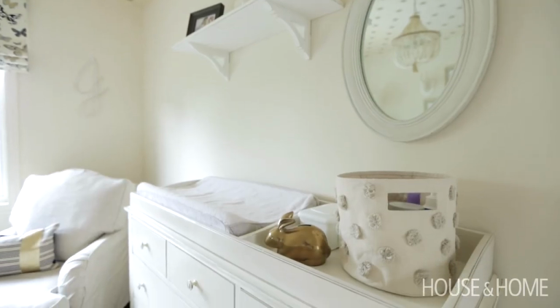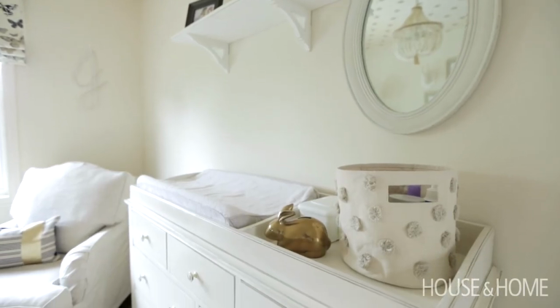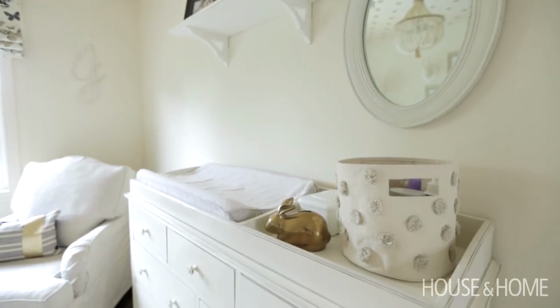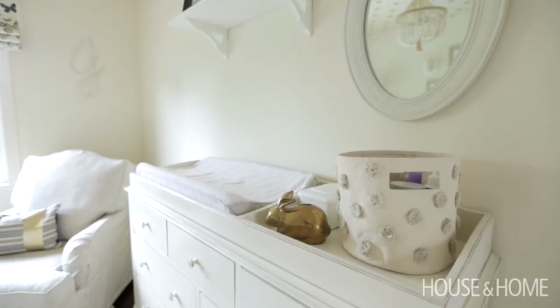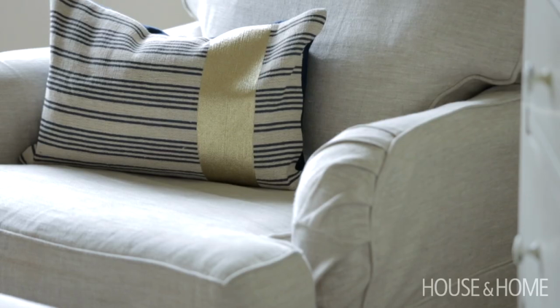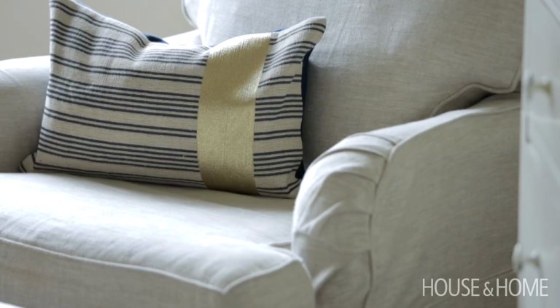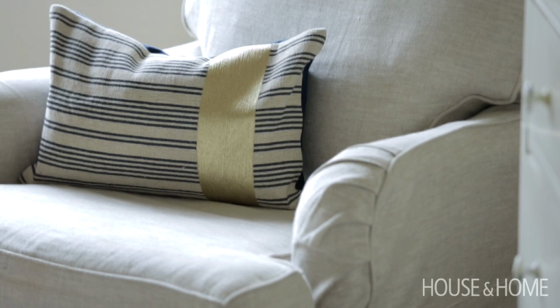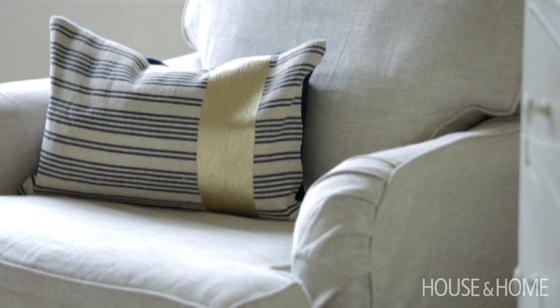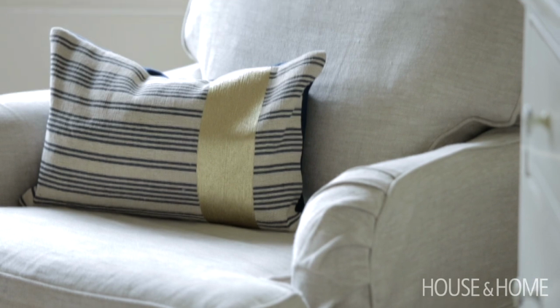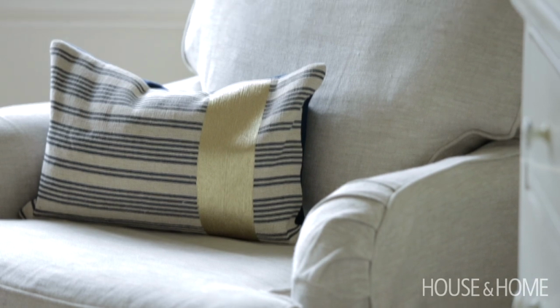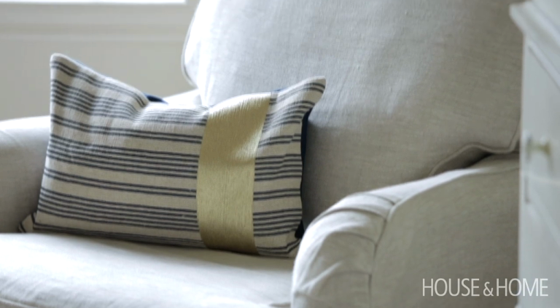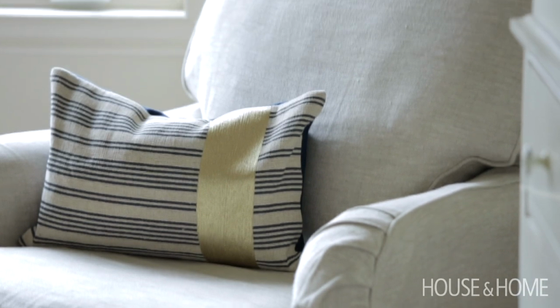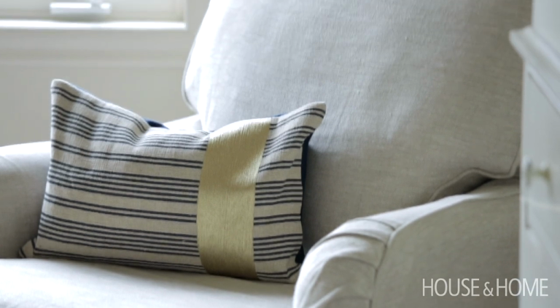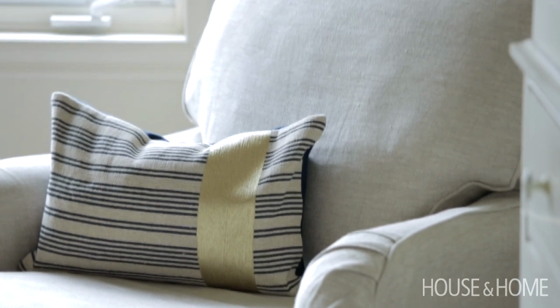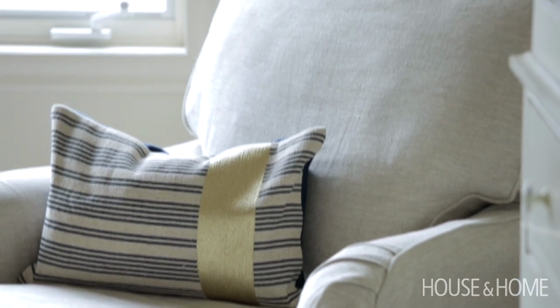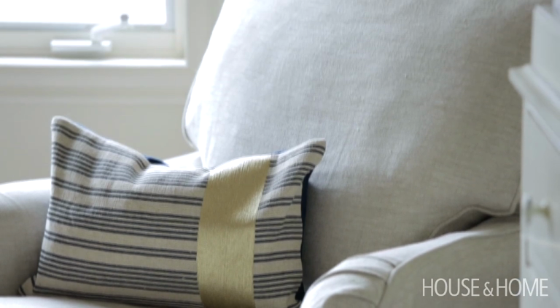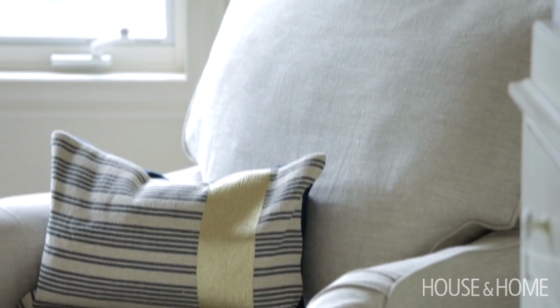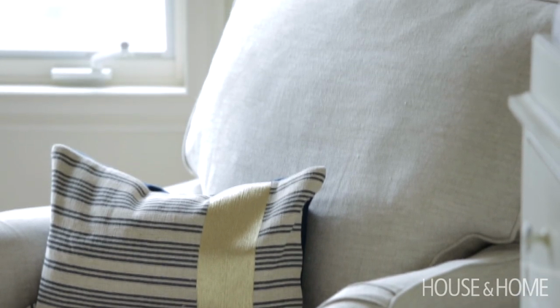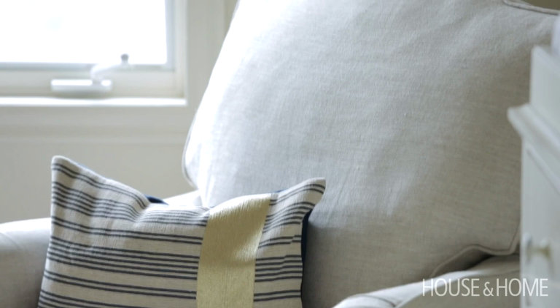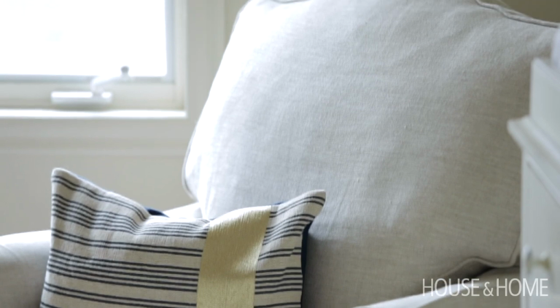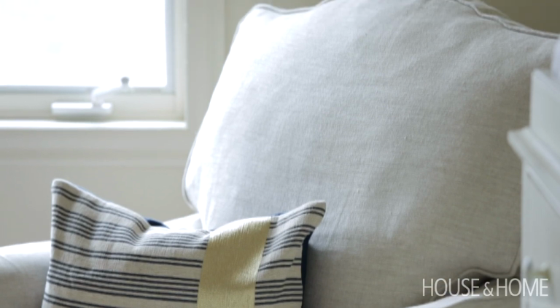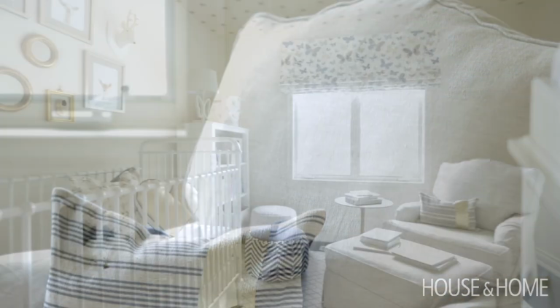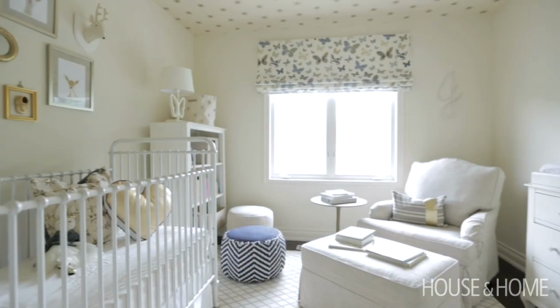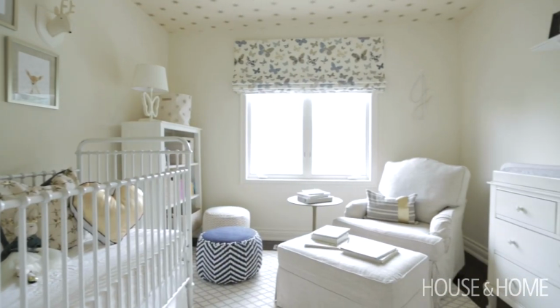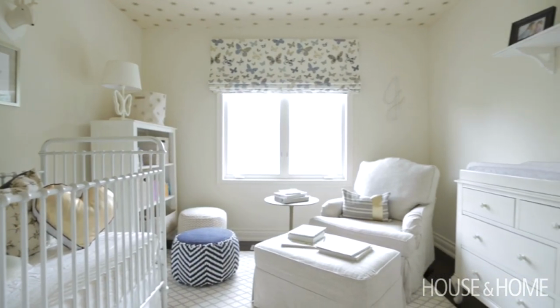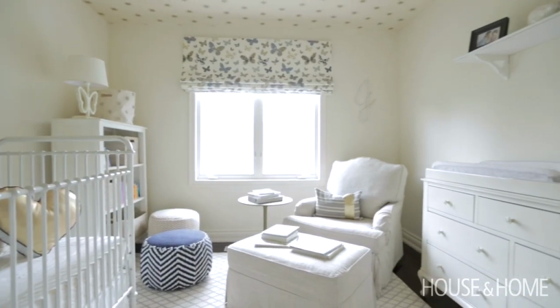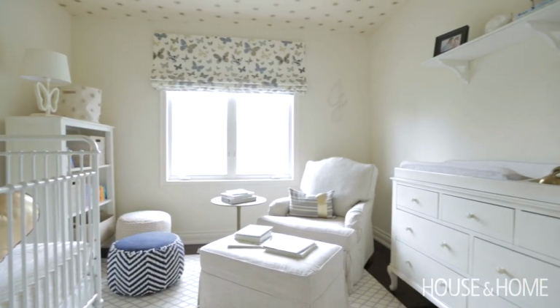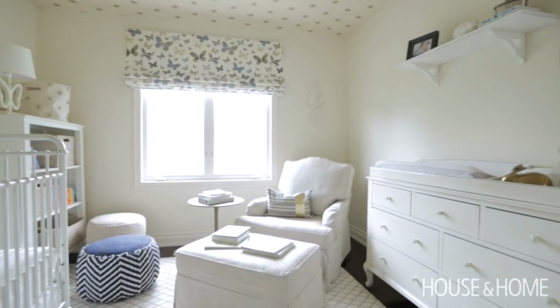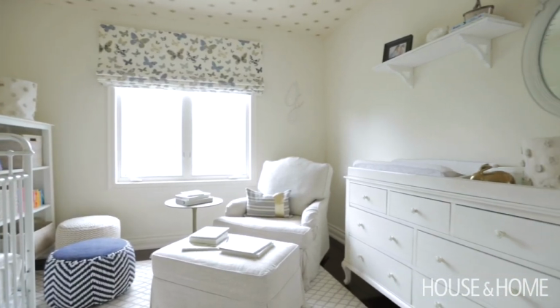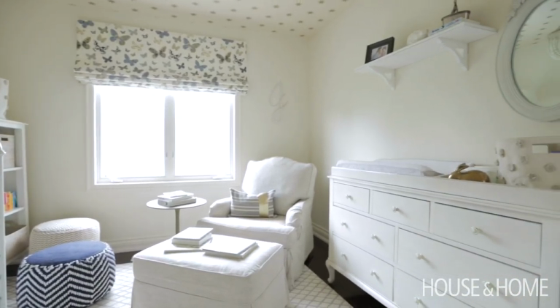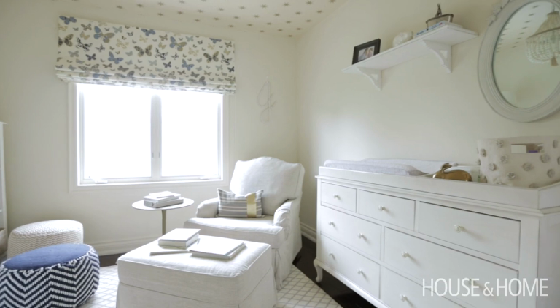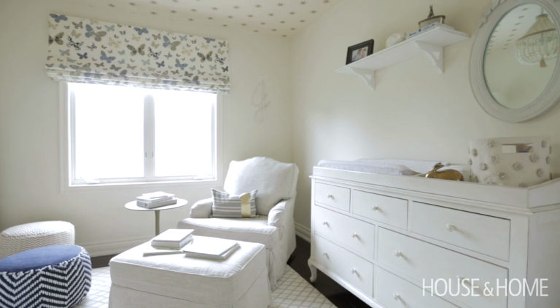Every nursery has to have a great chair. I do like to pick a chair that swivels and glides, but that doesn't look like it swivels and glides — so you can use it in the family room someday, or in this child's room as they're a teenager, and it doesn't feel like it was their nursery rocker.